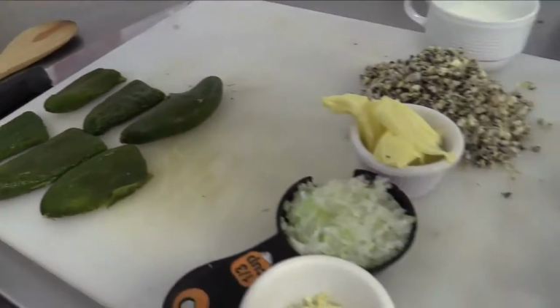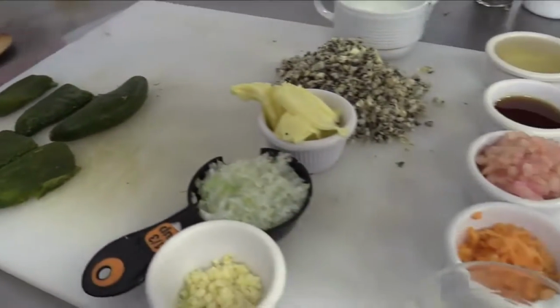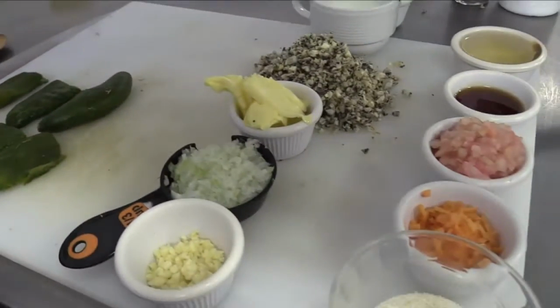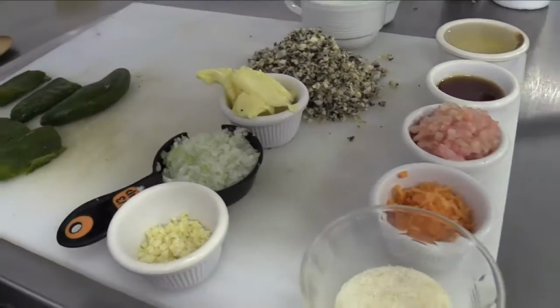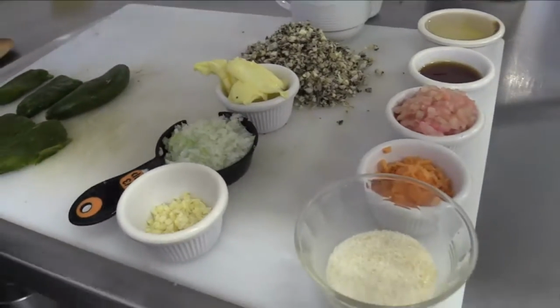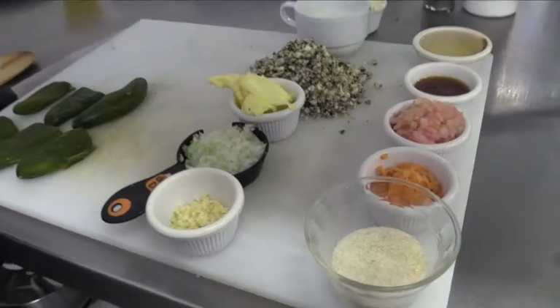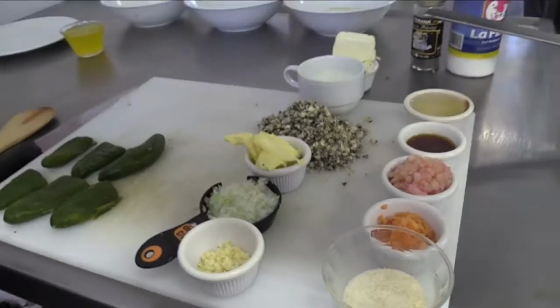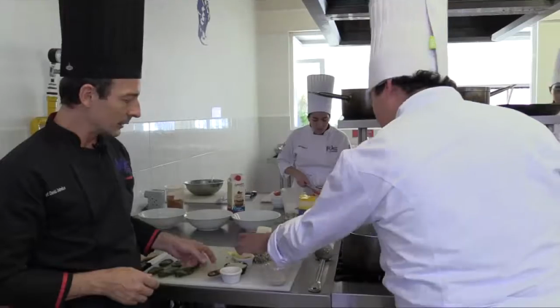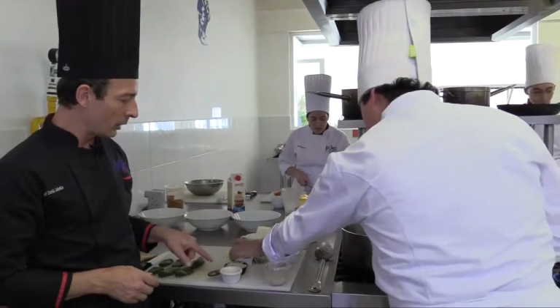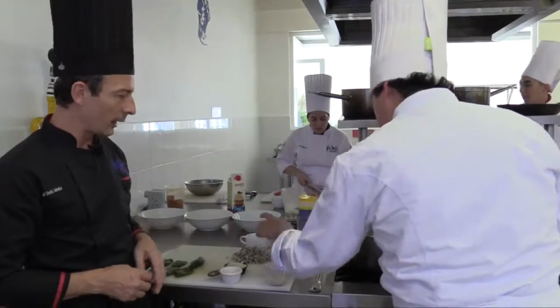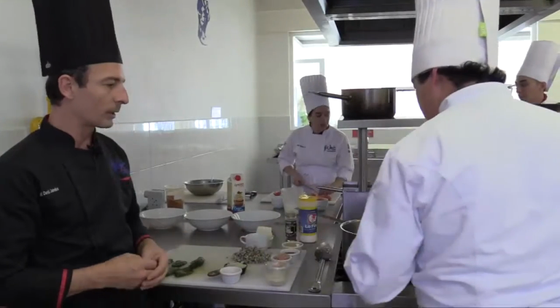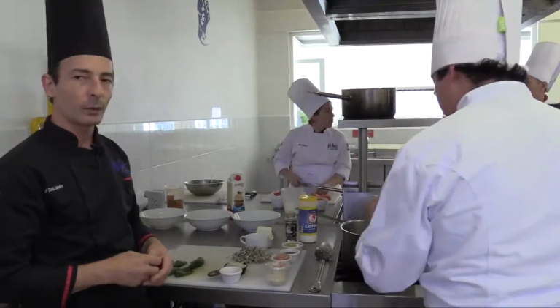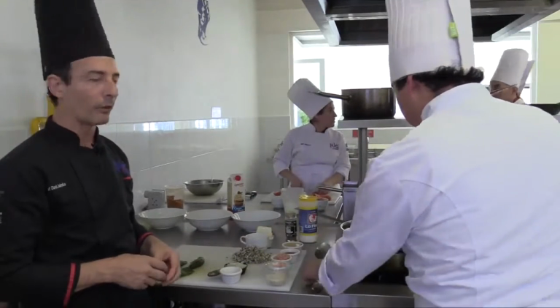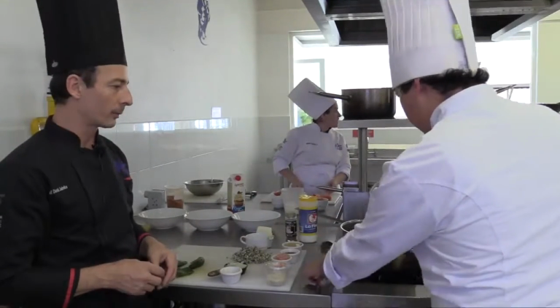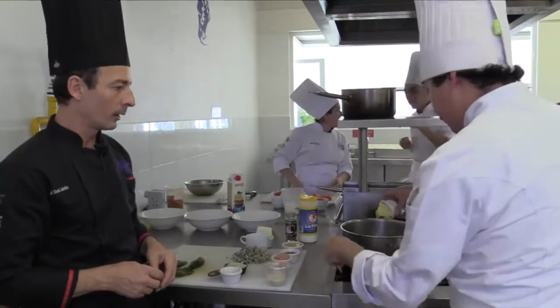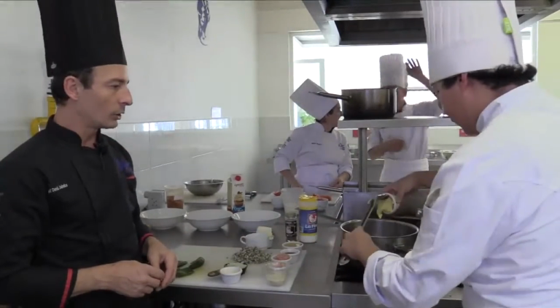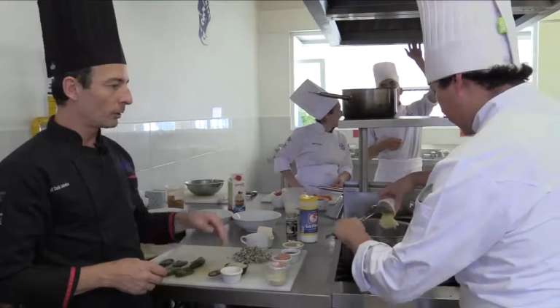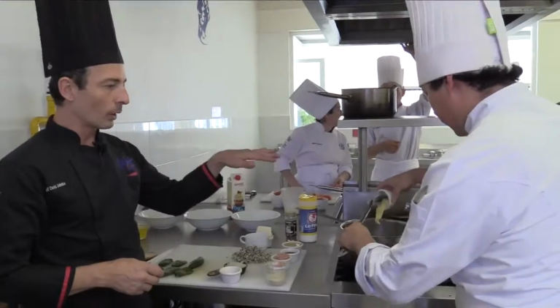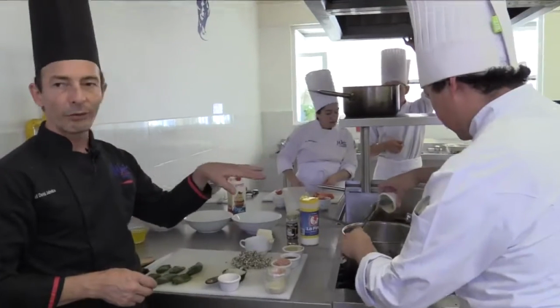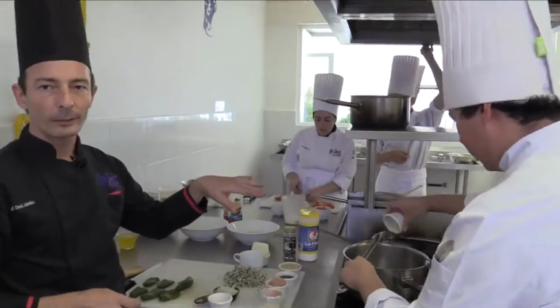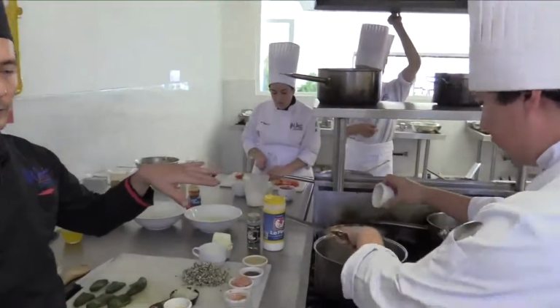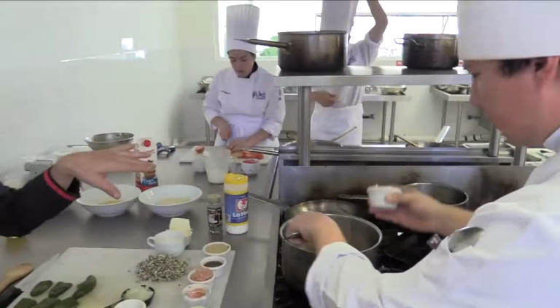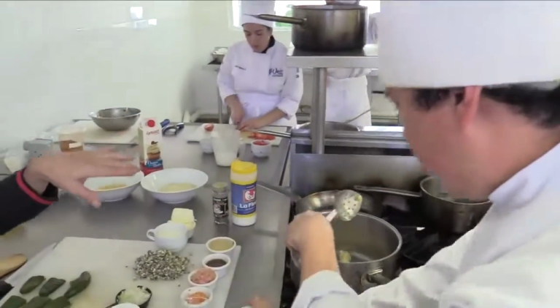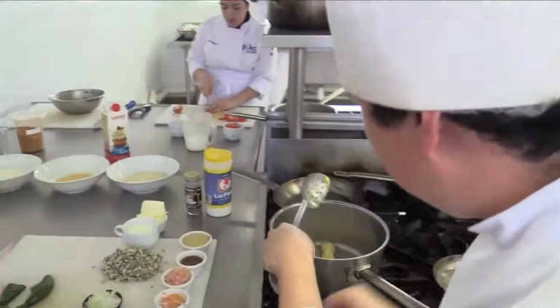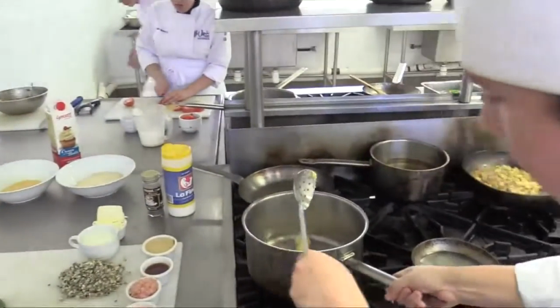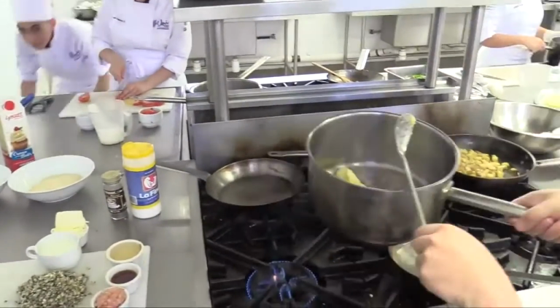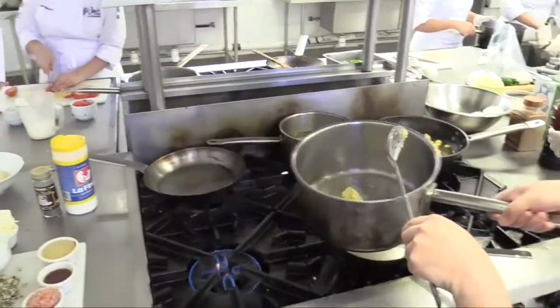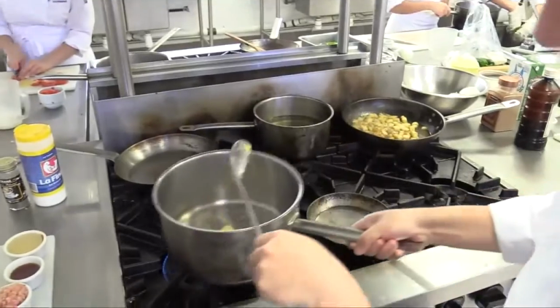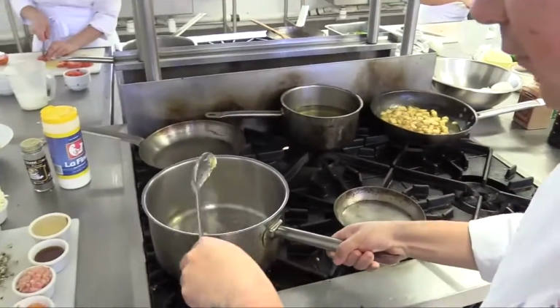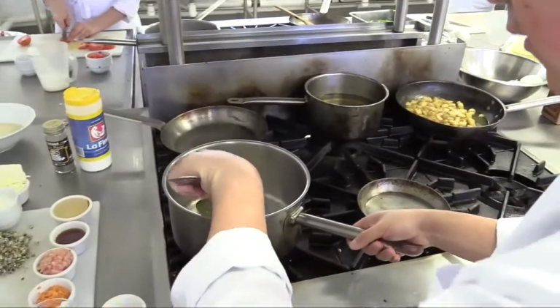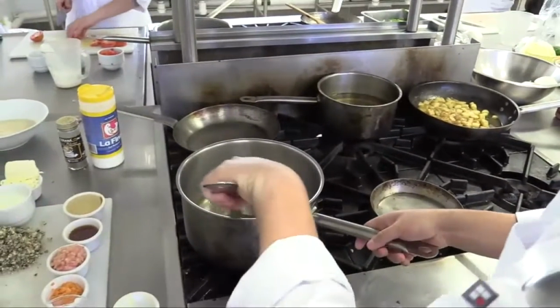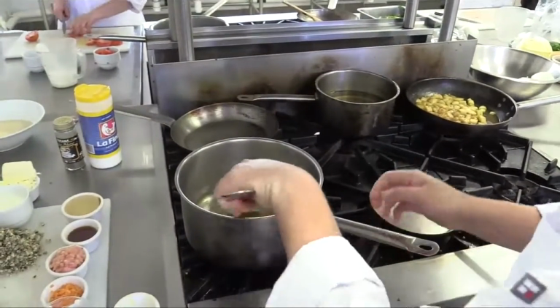First of all, Manuel is going to start to caramelize some onion and chopped garlic with a little bit of butter. He's going to put it on low fire and let it caramelize for about five to ten minutes.